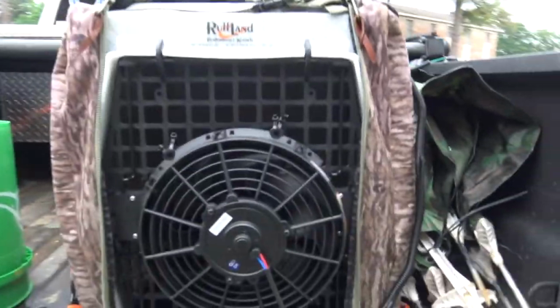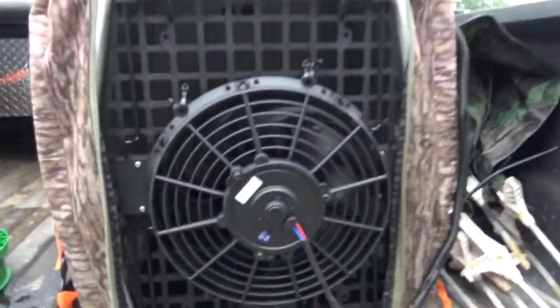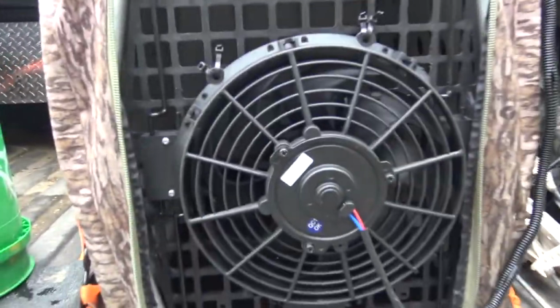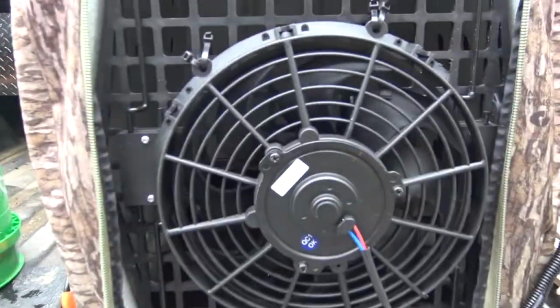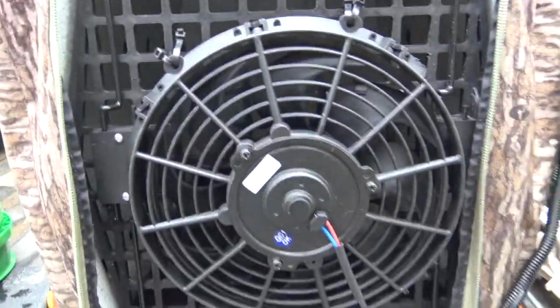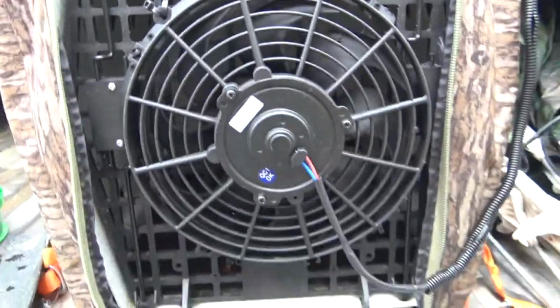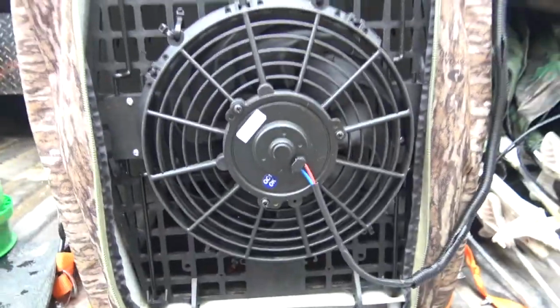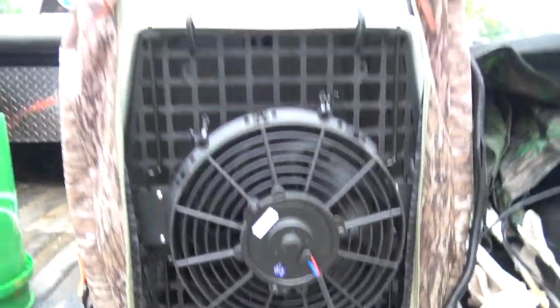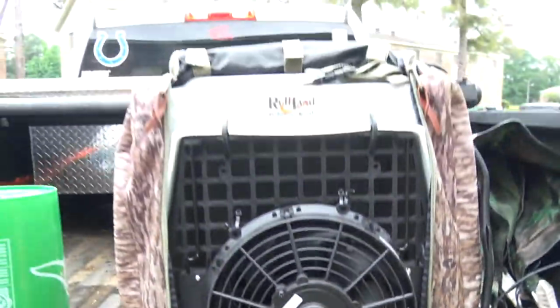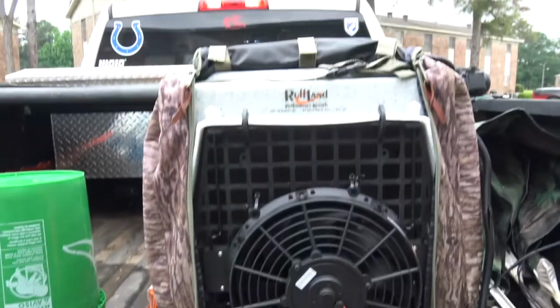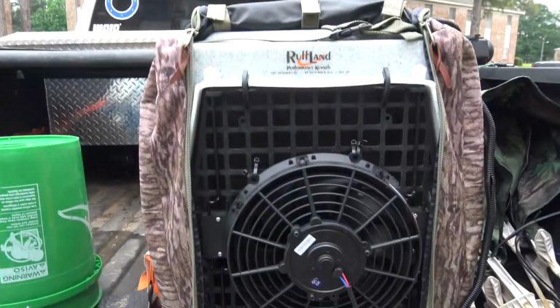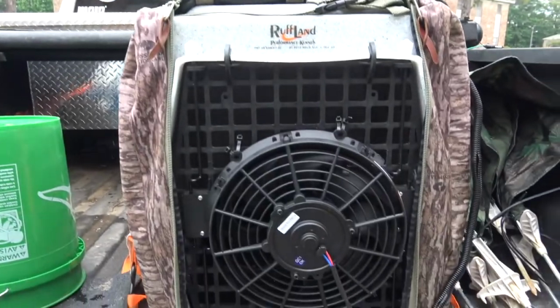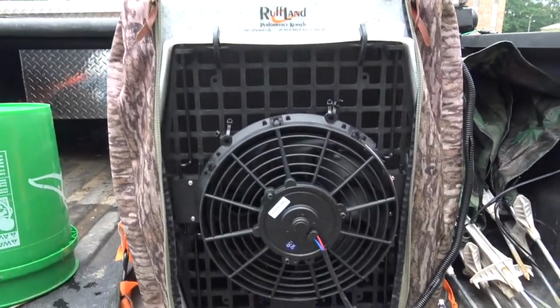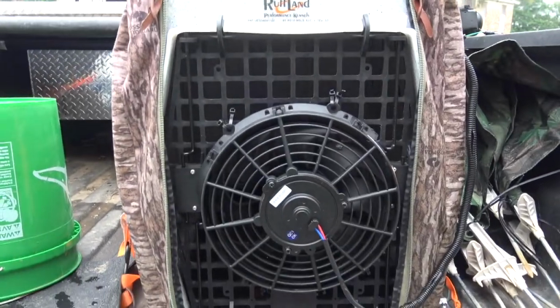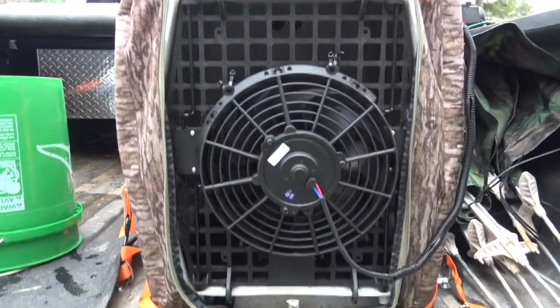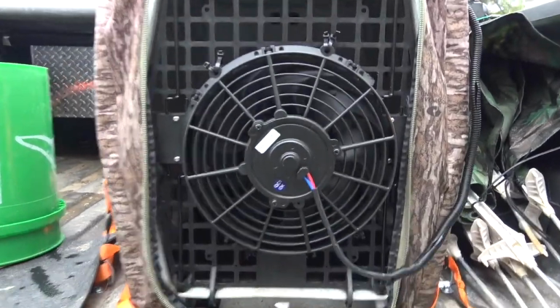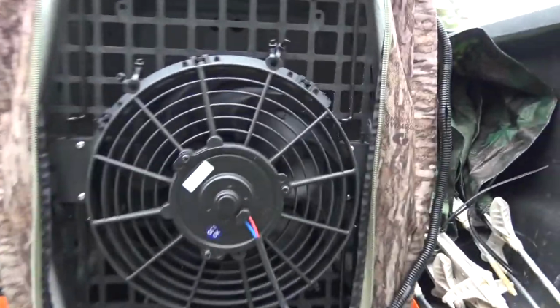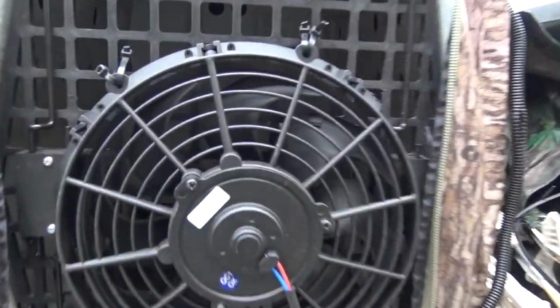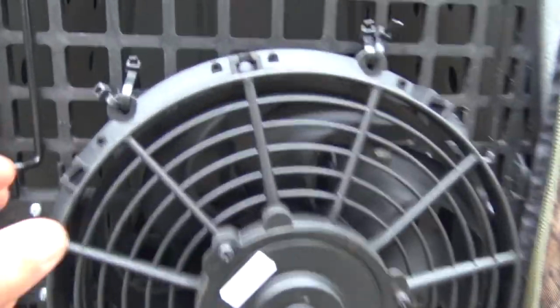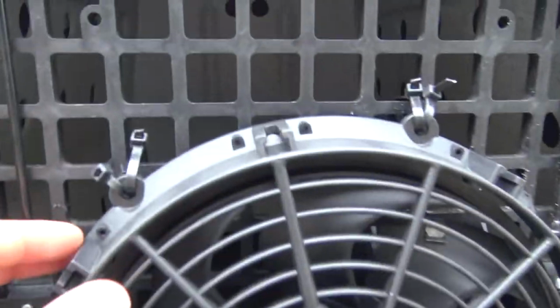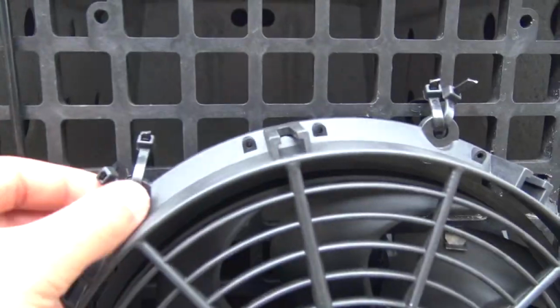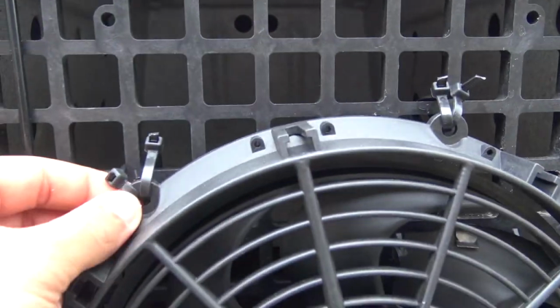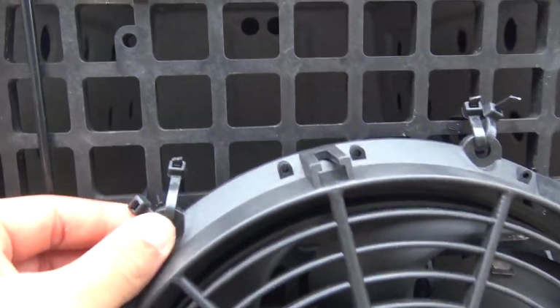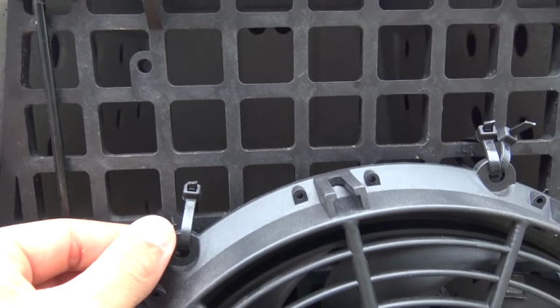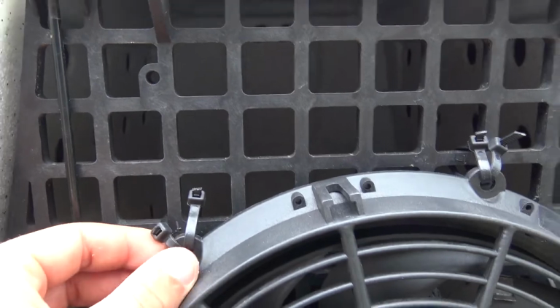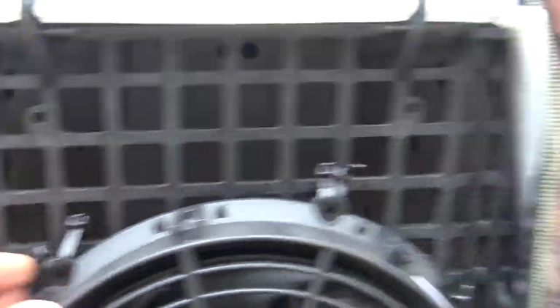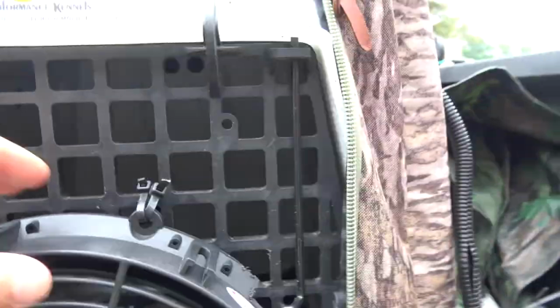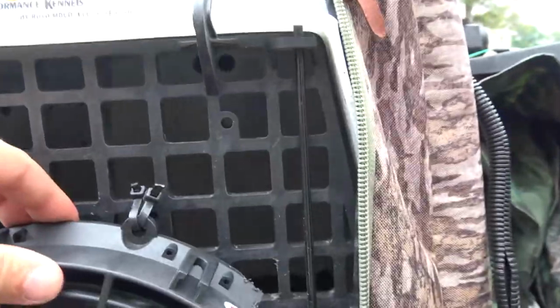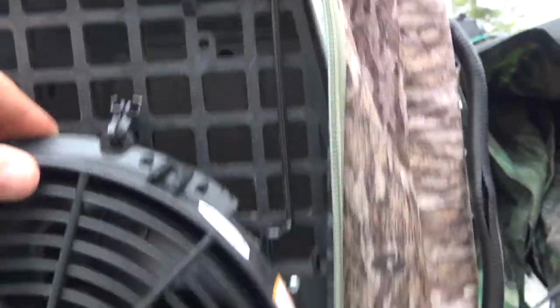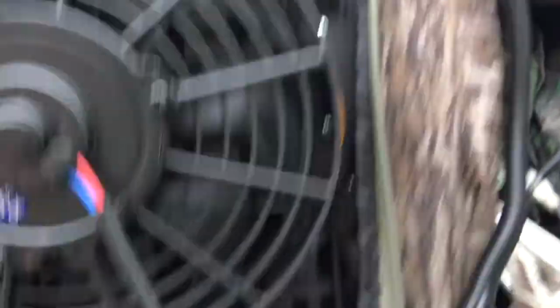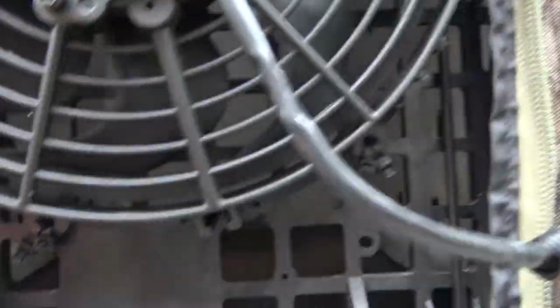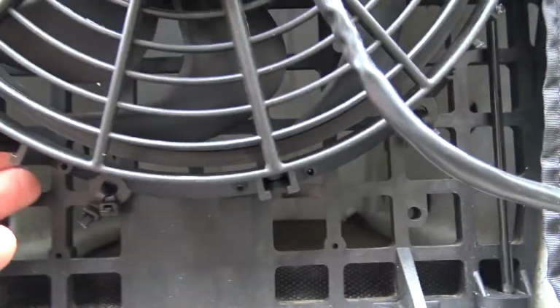Here's just a quick peek of it. This is an intermediate size Rufflin kennel, and here's the fan. It has four holes and I zip tied two zip ties on each hole to mount it.